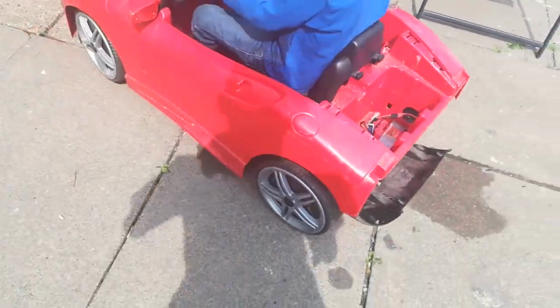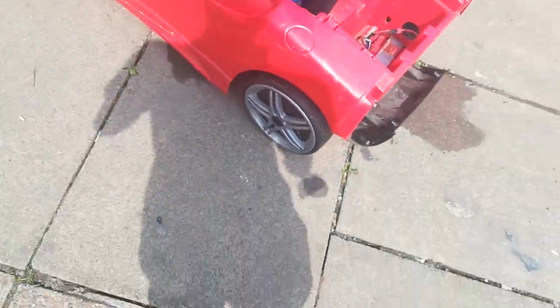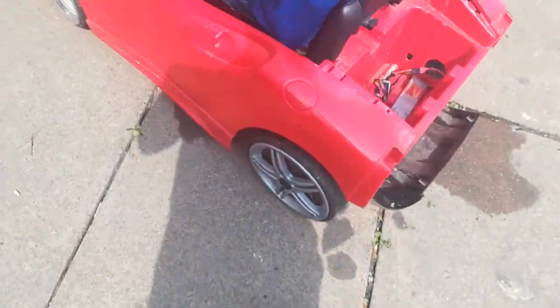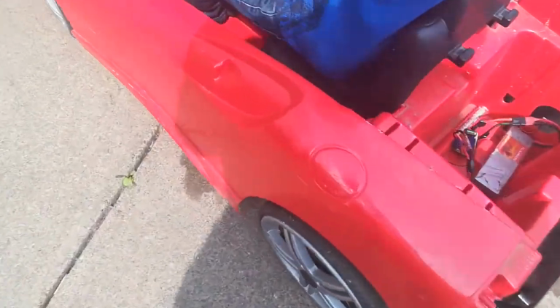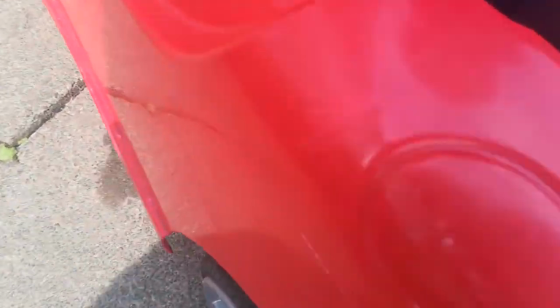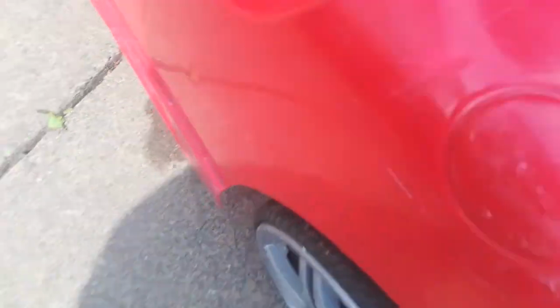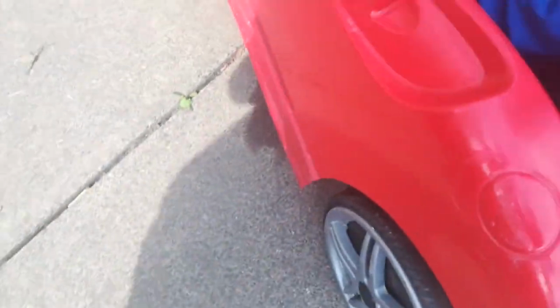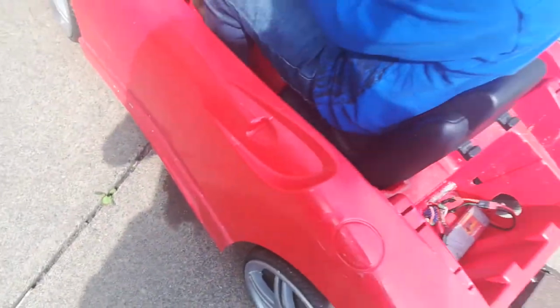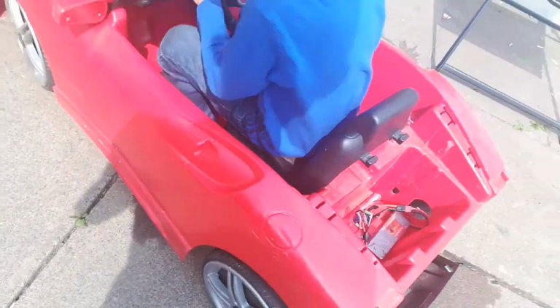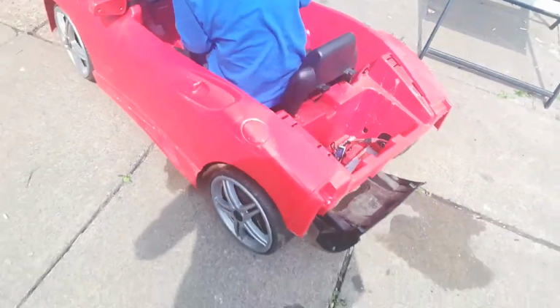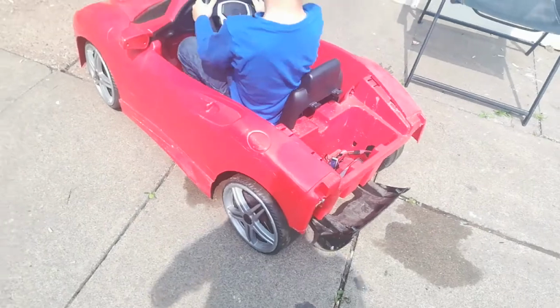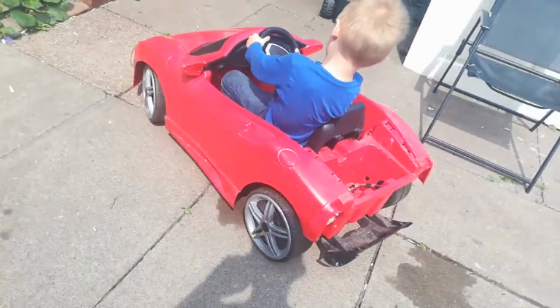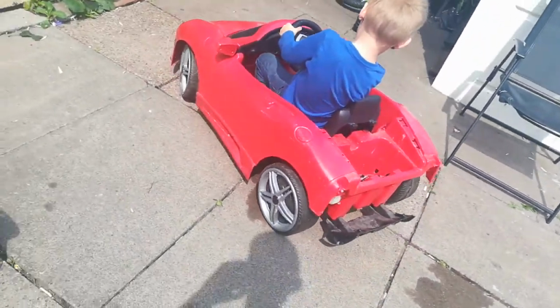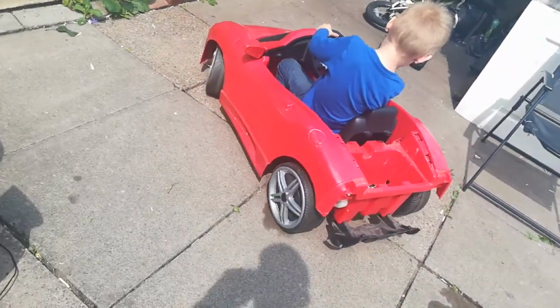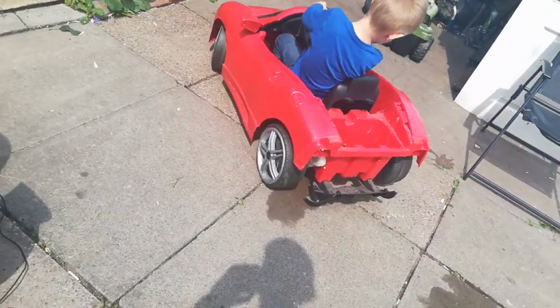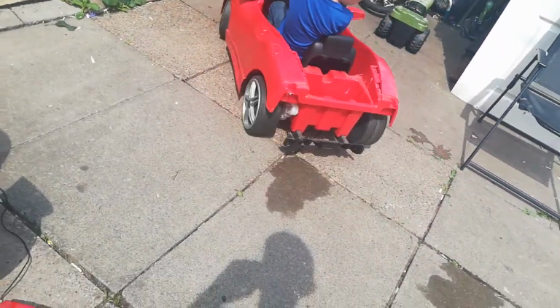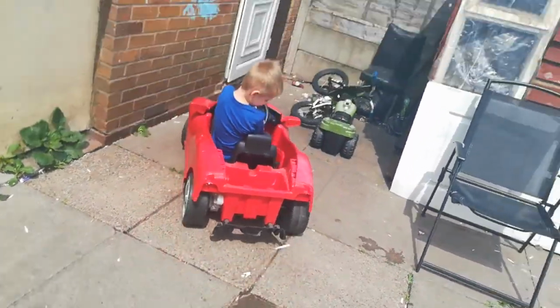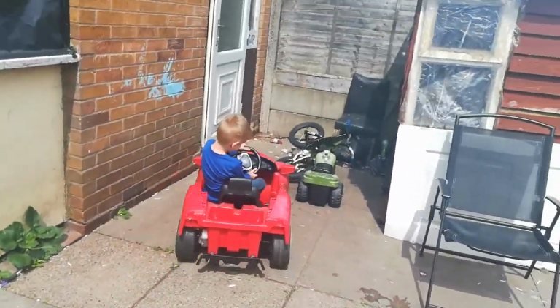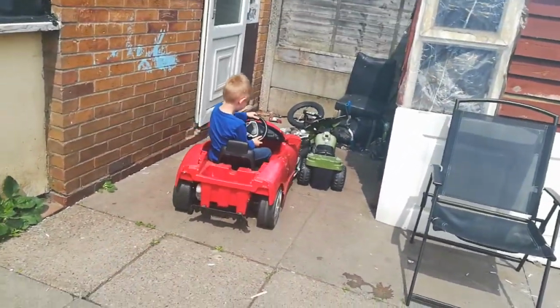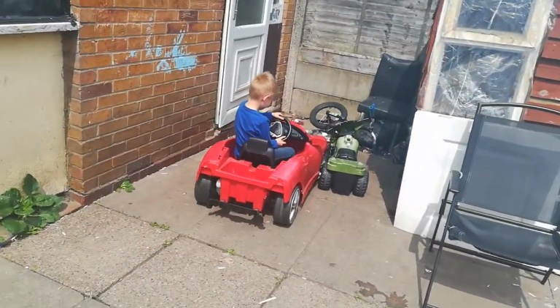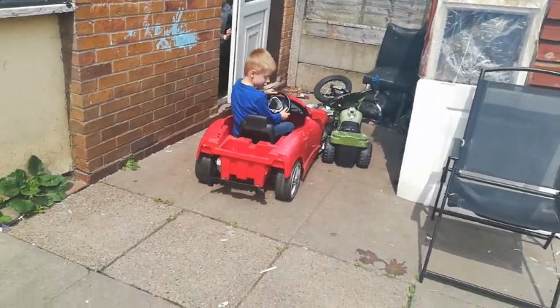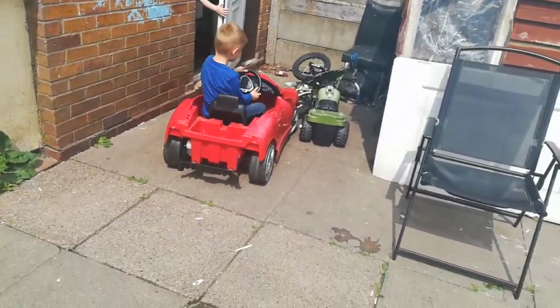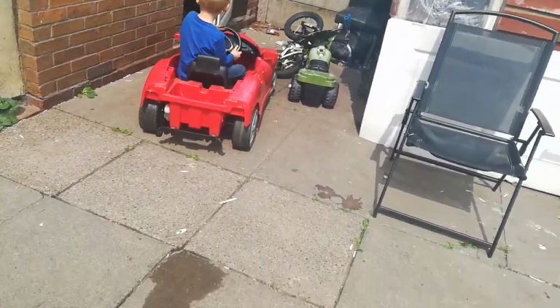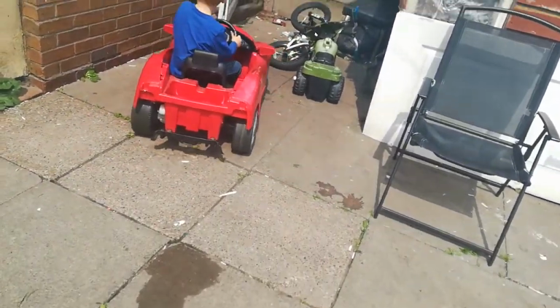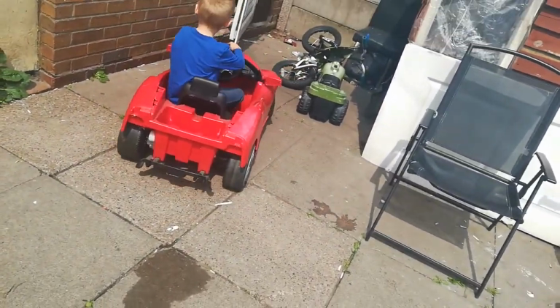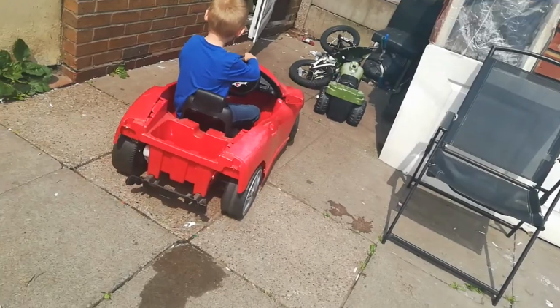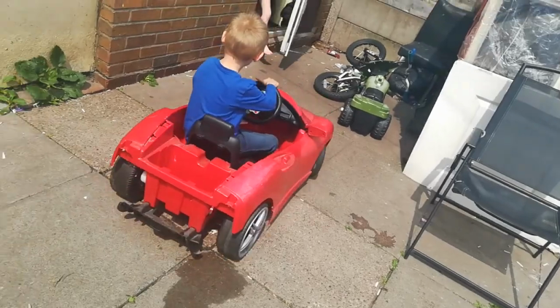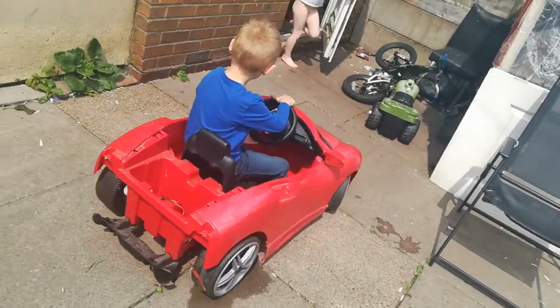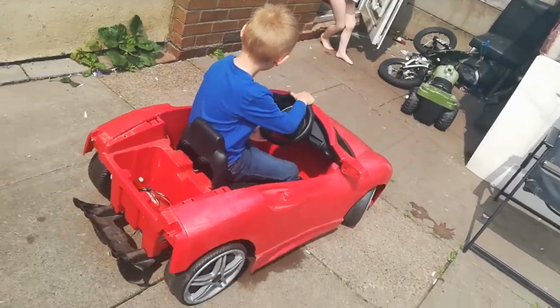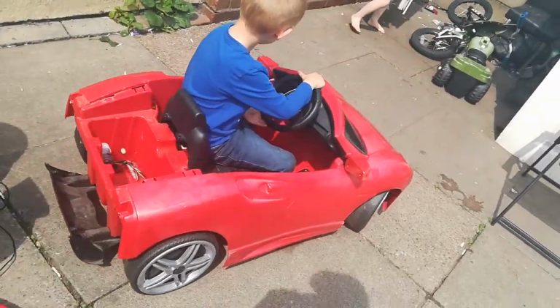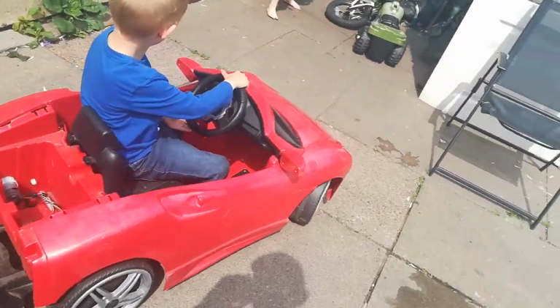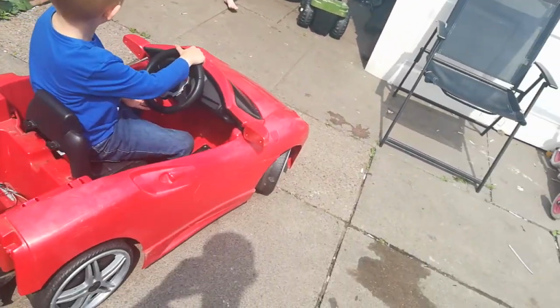Try and lean your weight on this side, like lean your body over. That's it, yeah. Ready? Come on, baby.